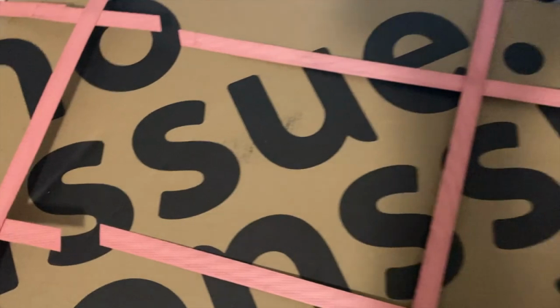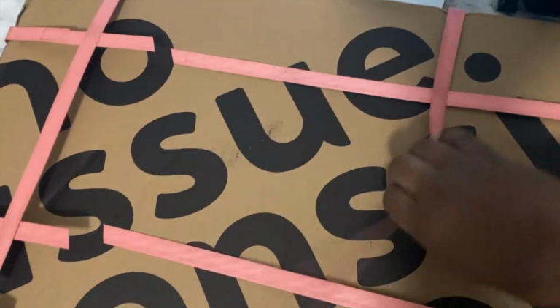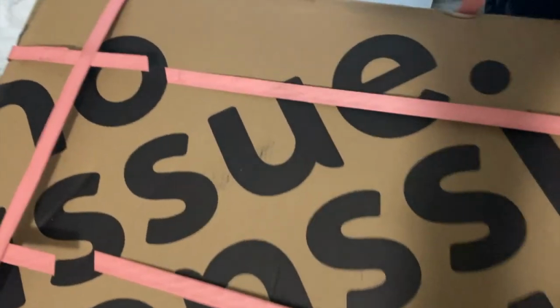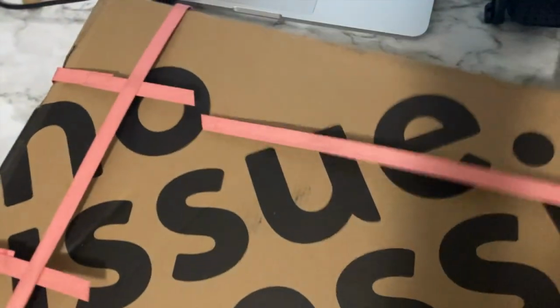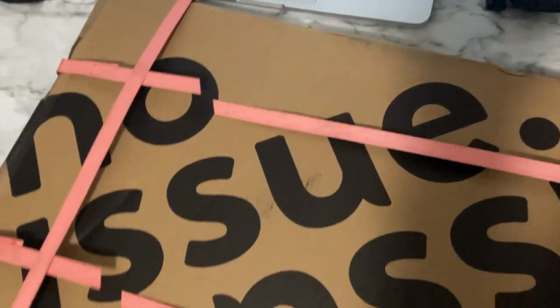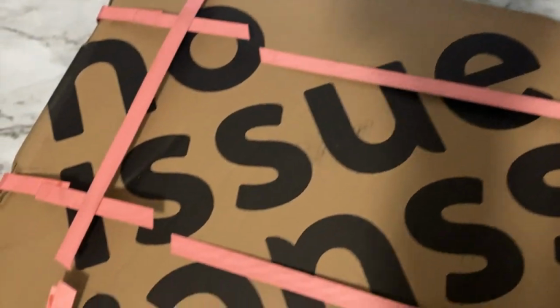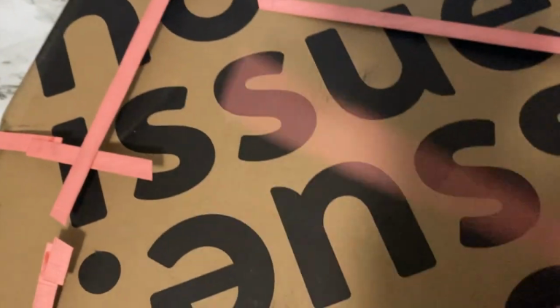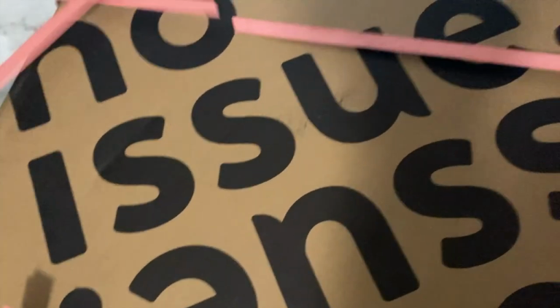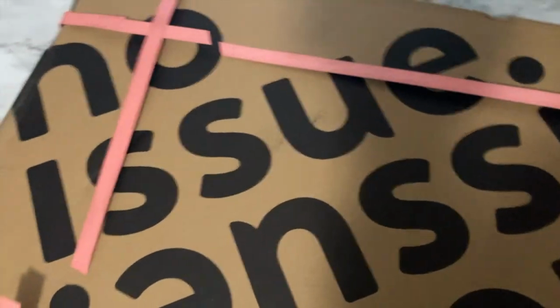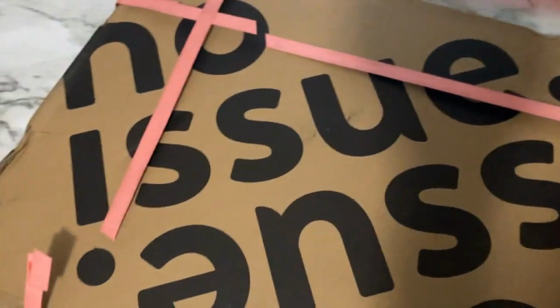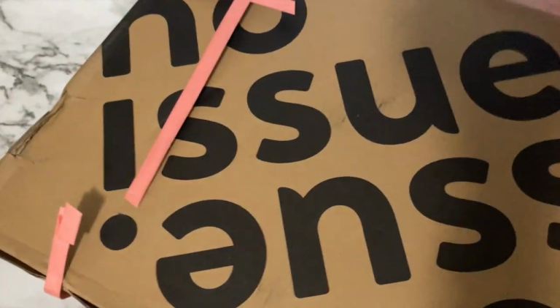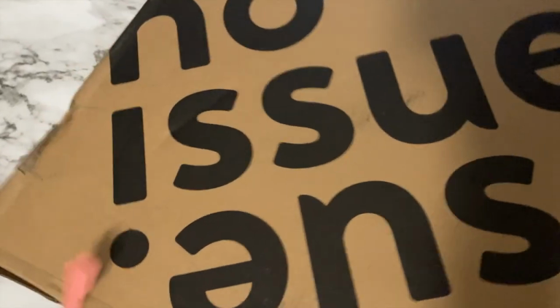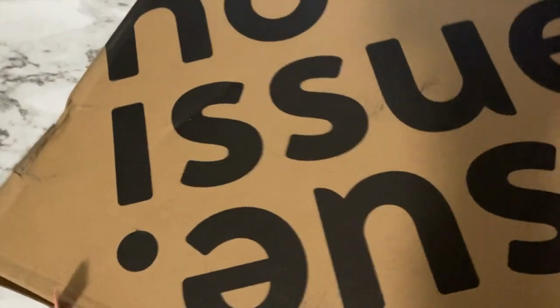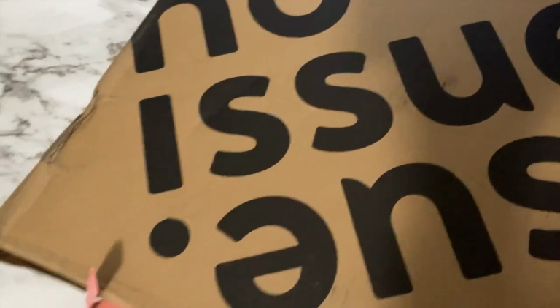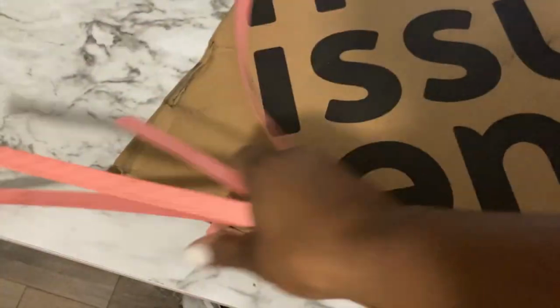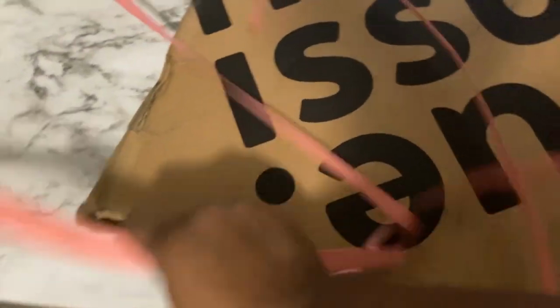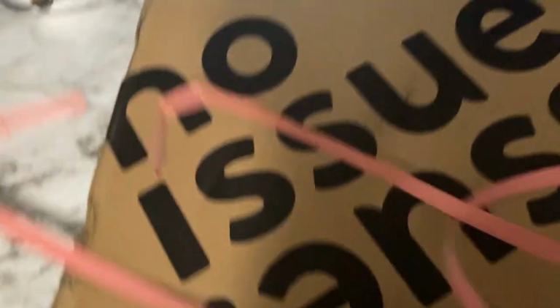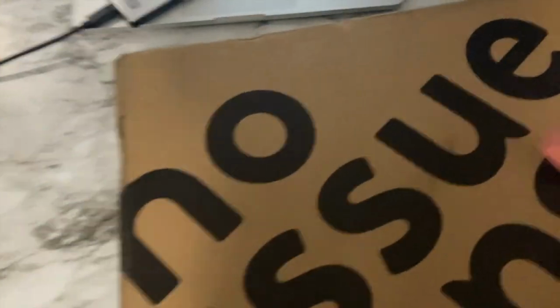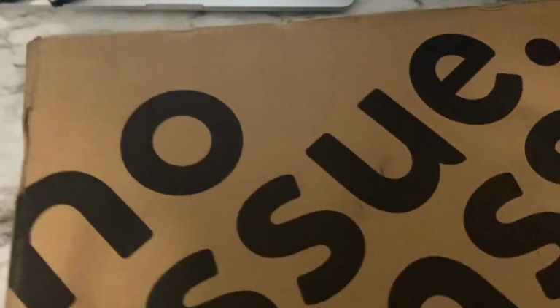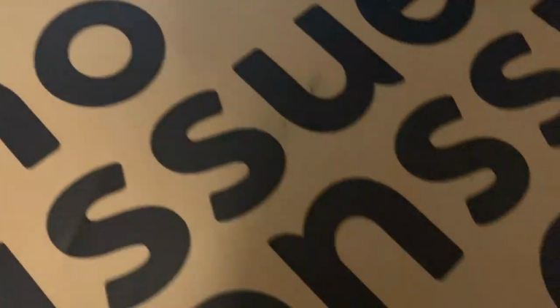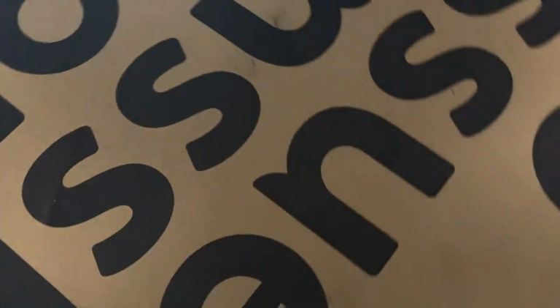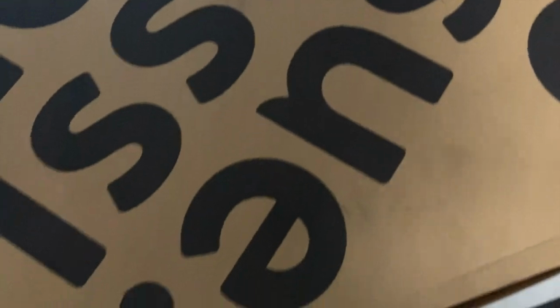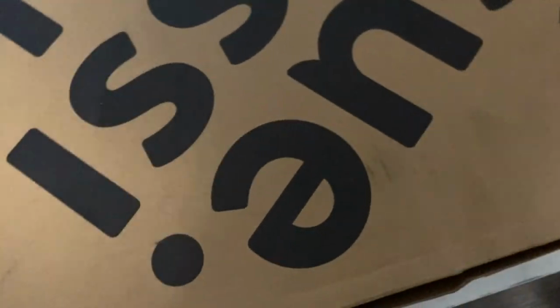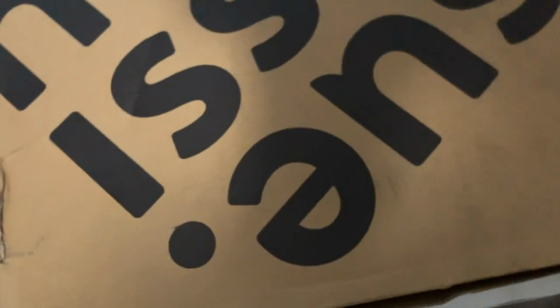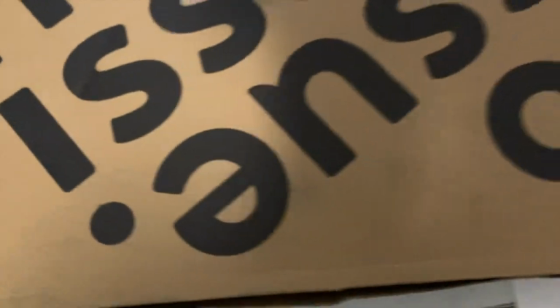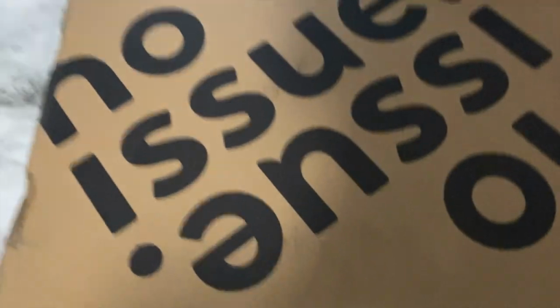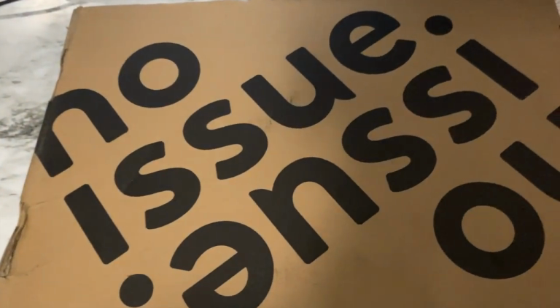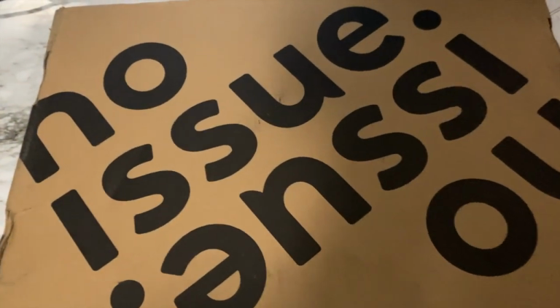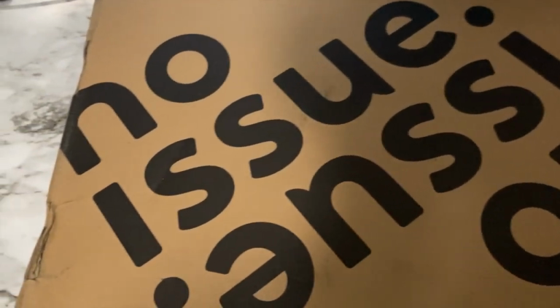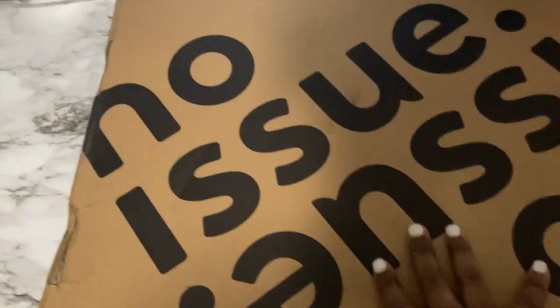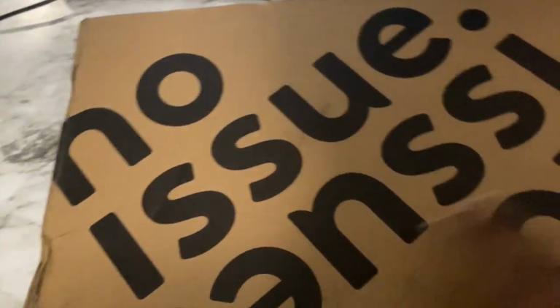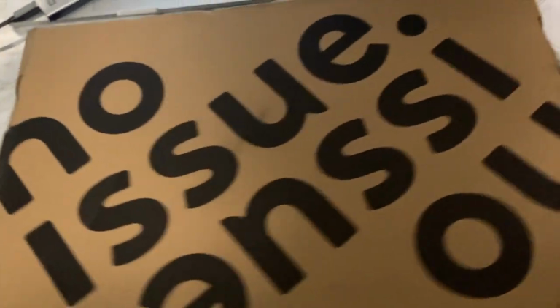That was a tongue twister right there. I redesigned my tissue so I have another video — I'm going to link it in the description box below on how I designed this. But we are going to unbox this and I am so excited. I've been waiting on this order to come in.